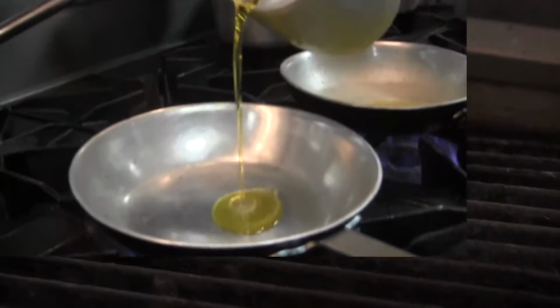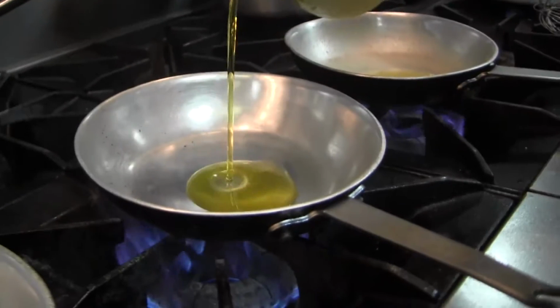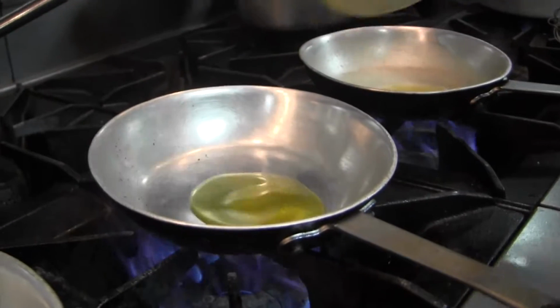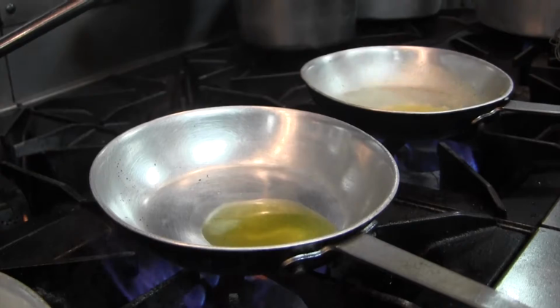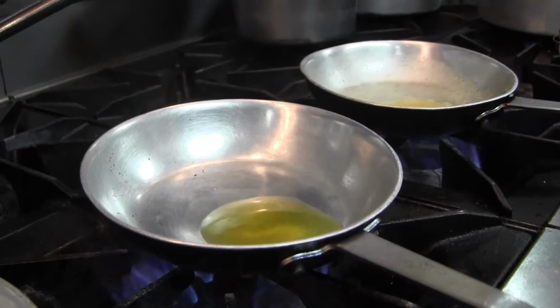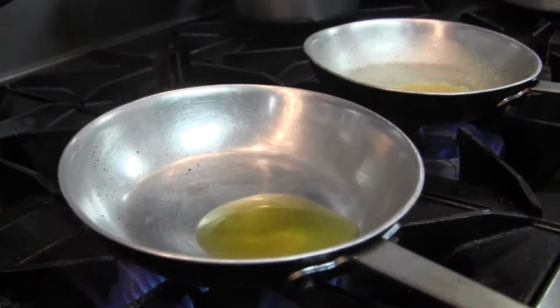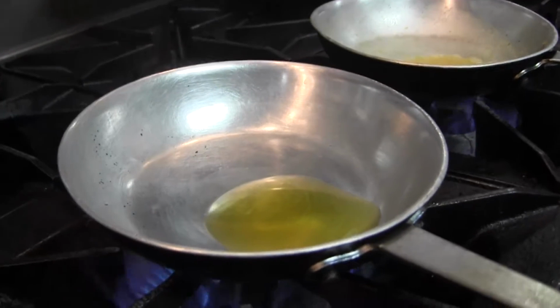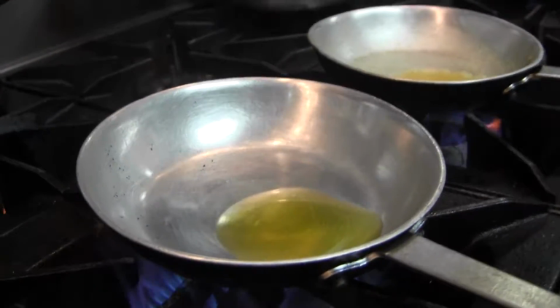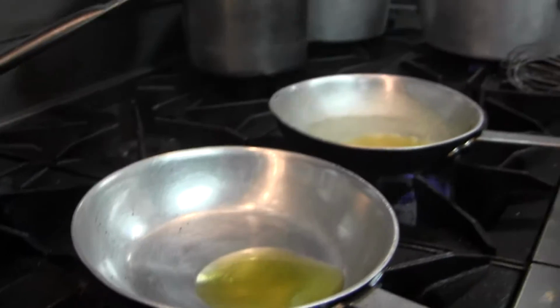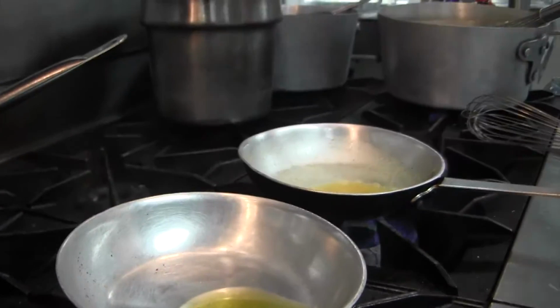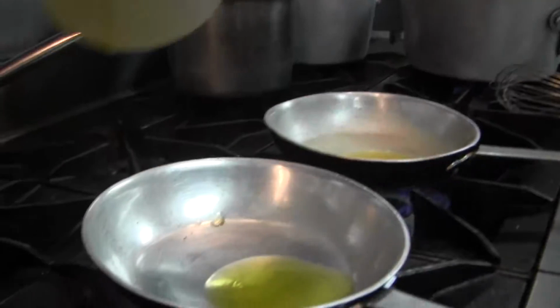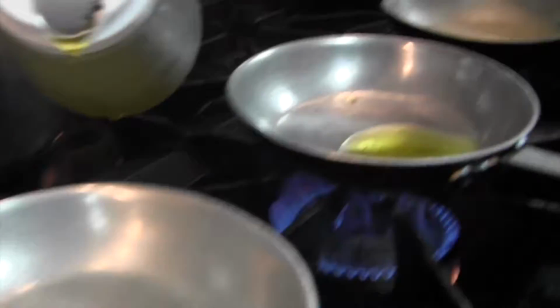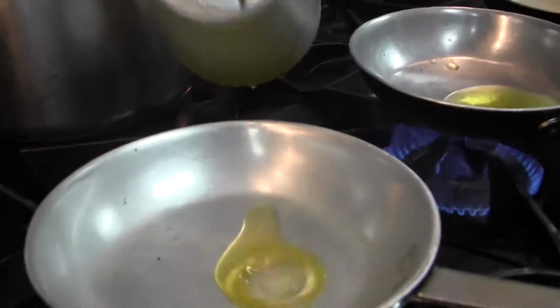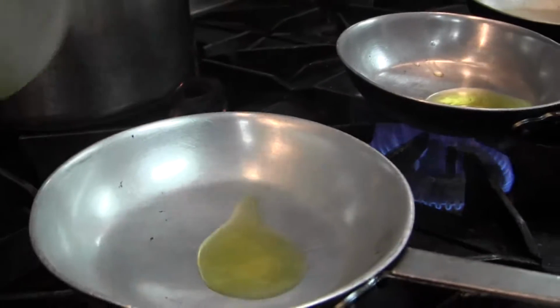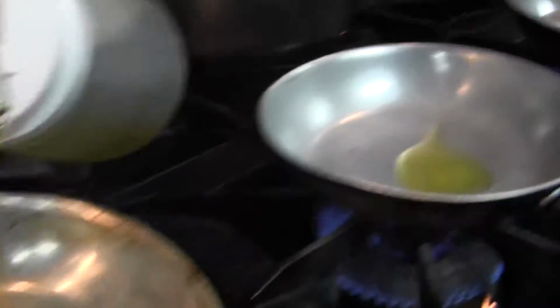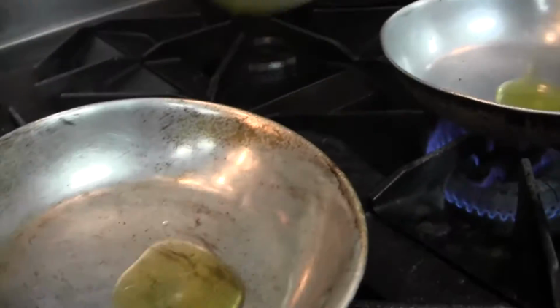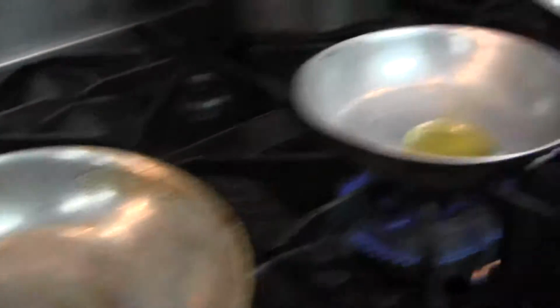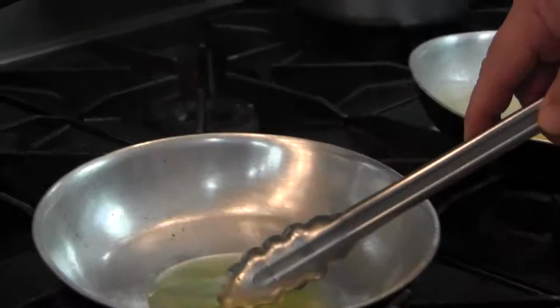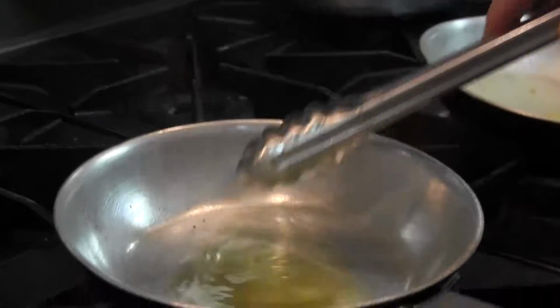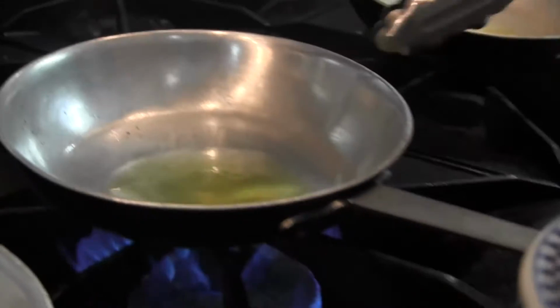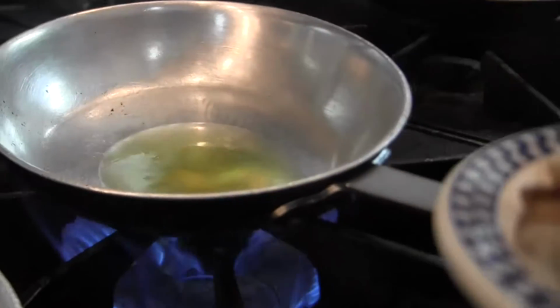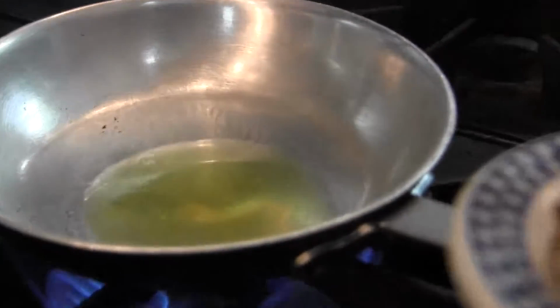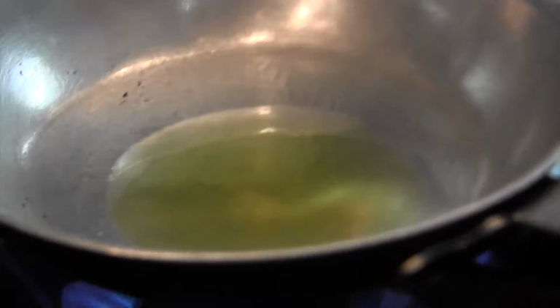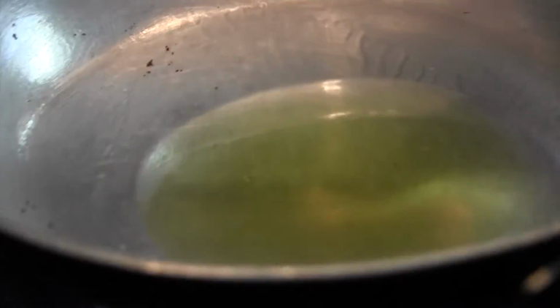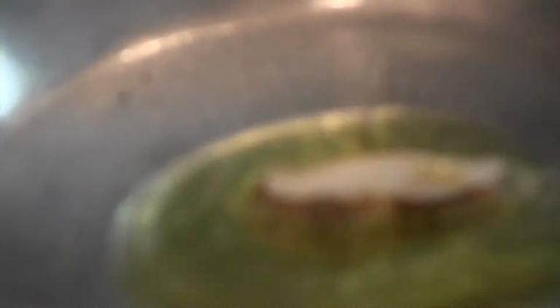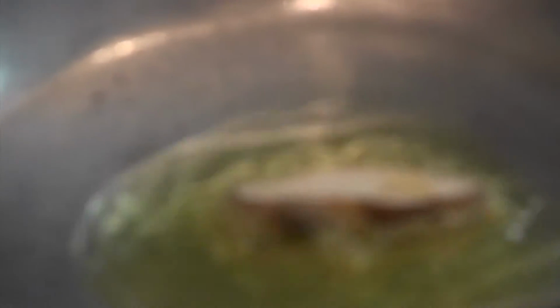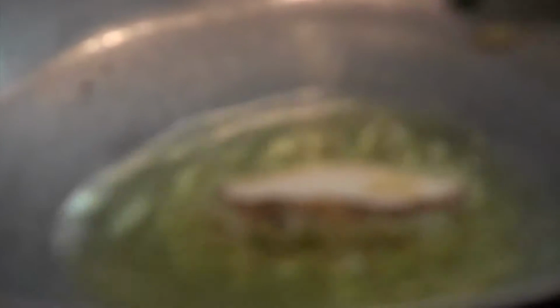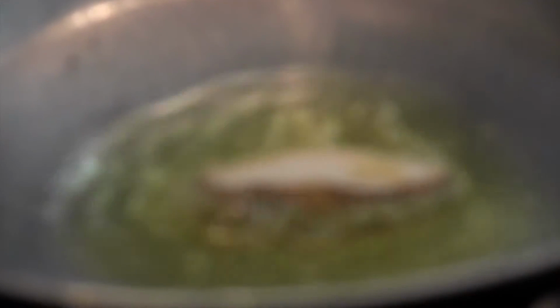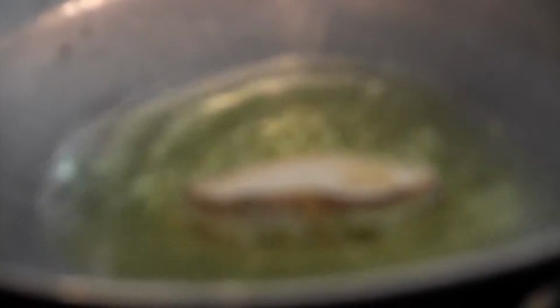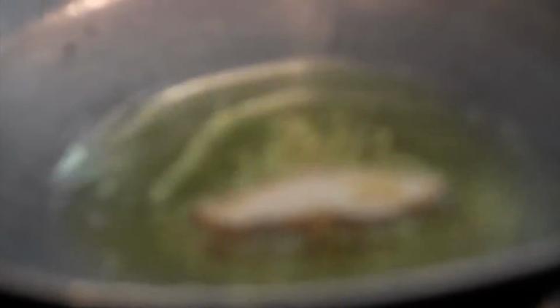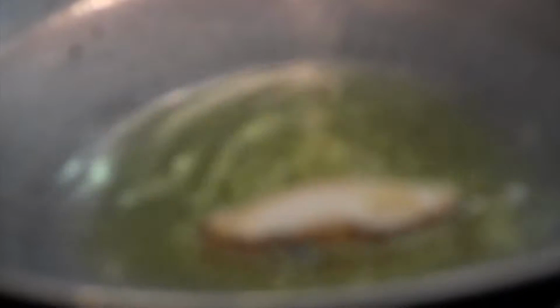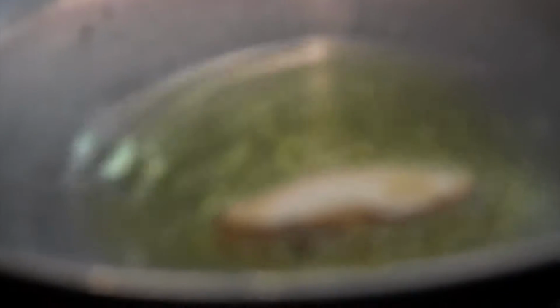To make our mushroom demi-glaze, we start out with olive oil. You can see it's hot — you can test it by putting one thing in there, and if it starts to pop like that, then you know it's ready to go.